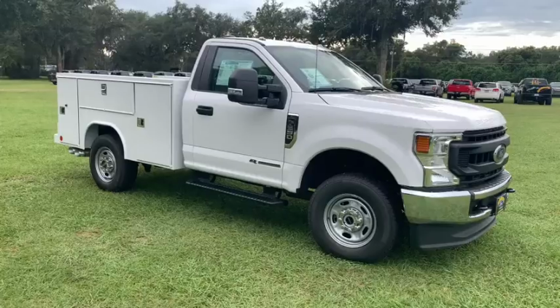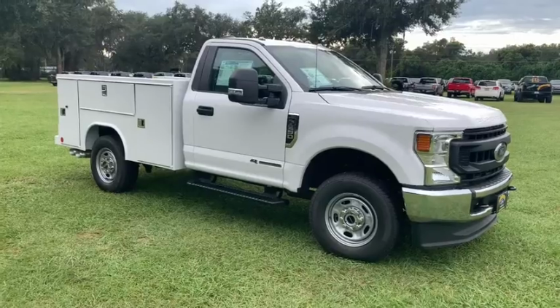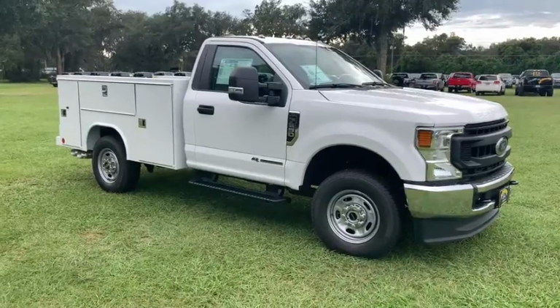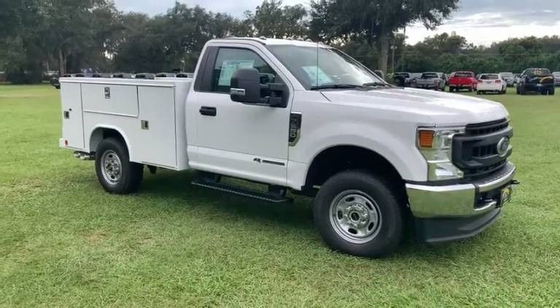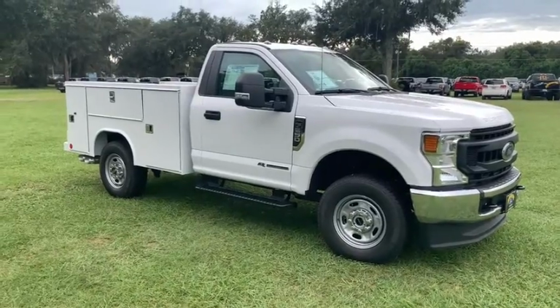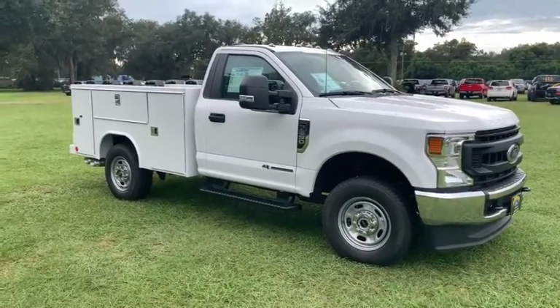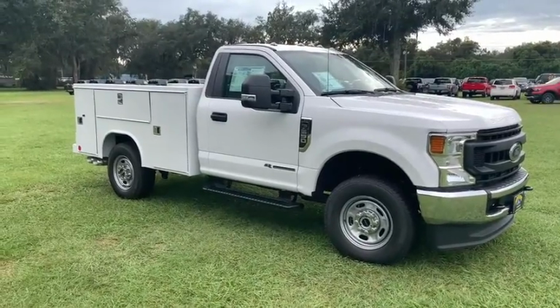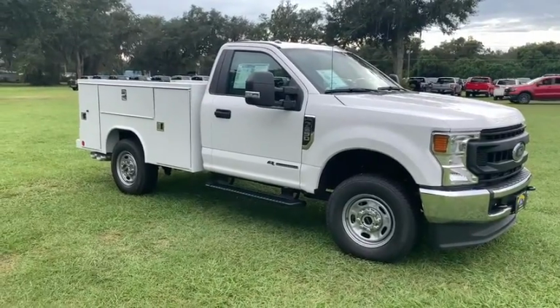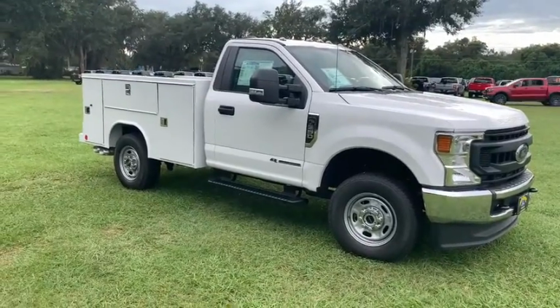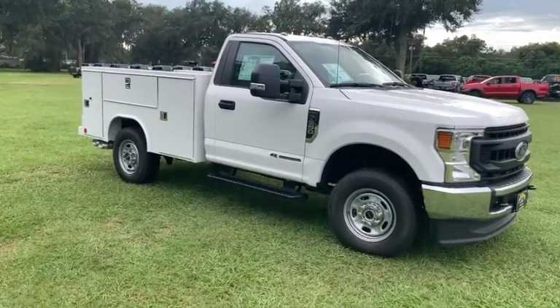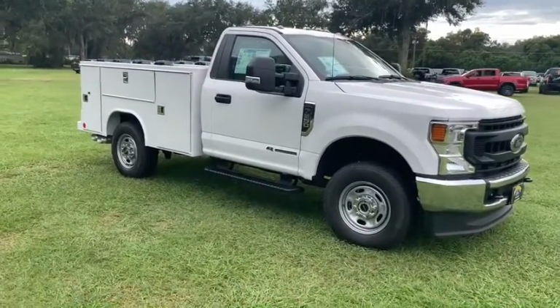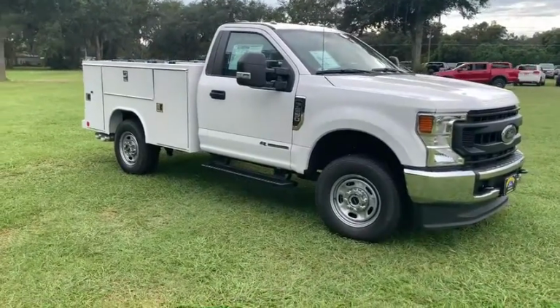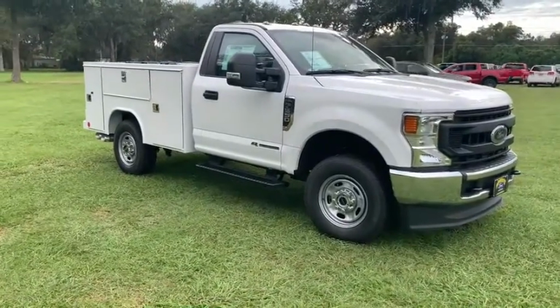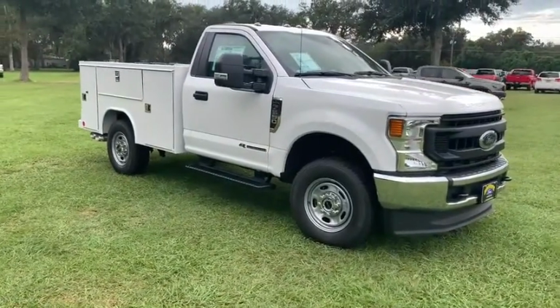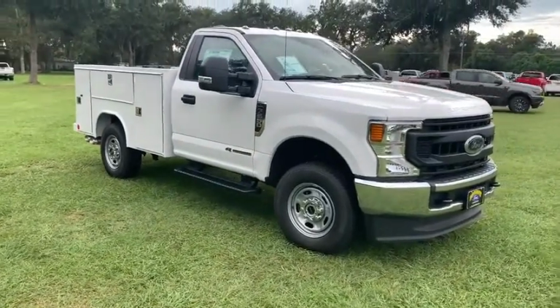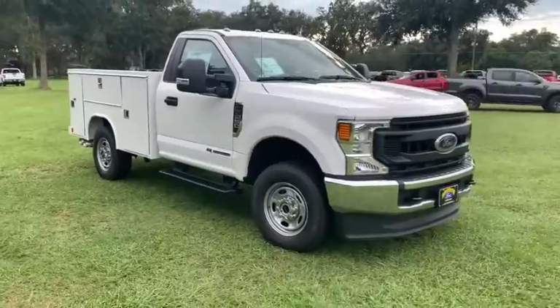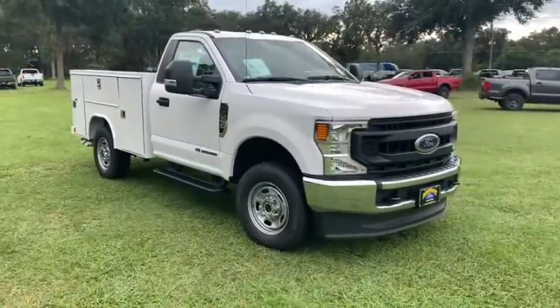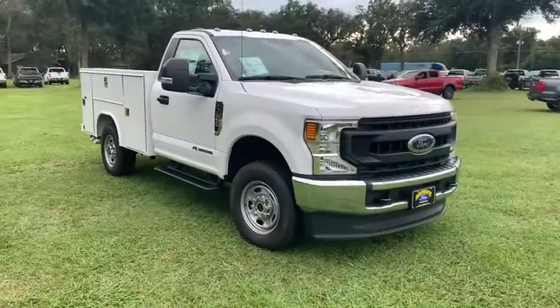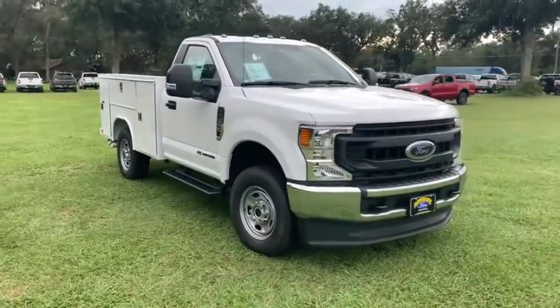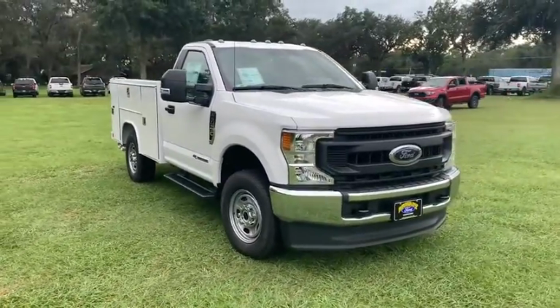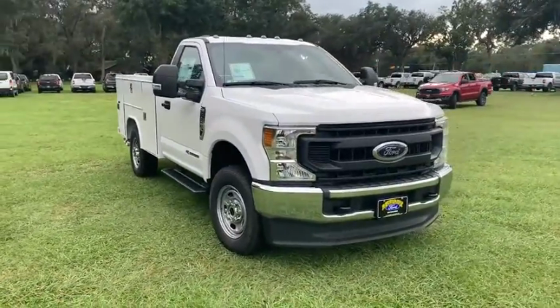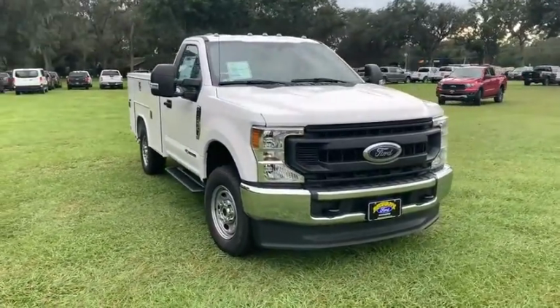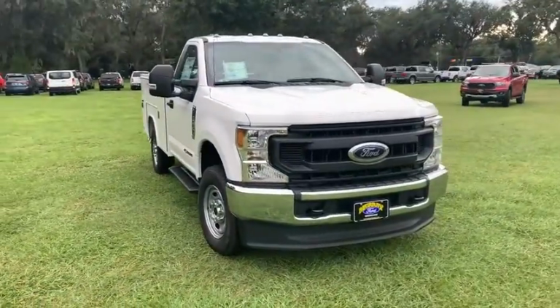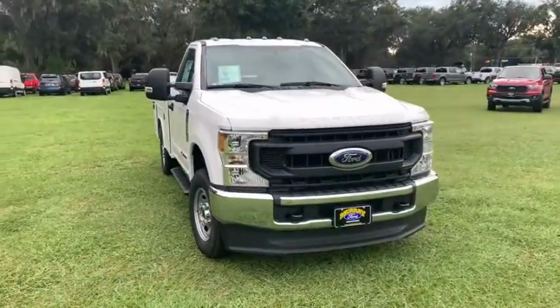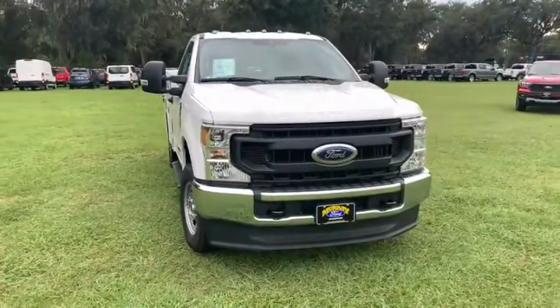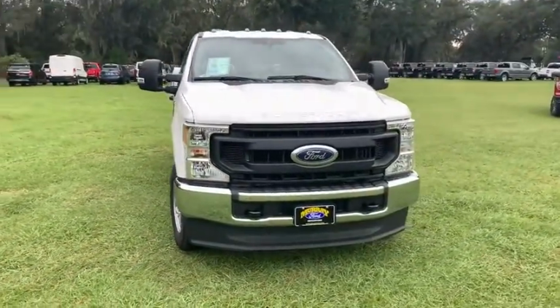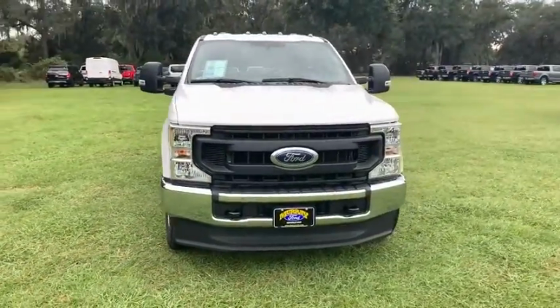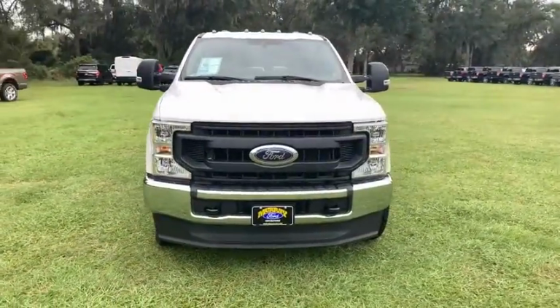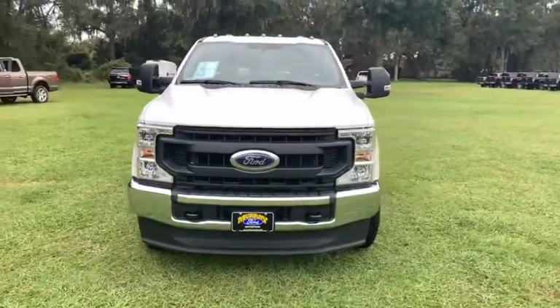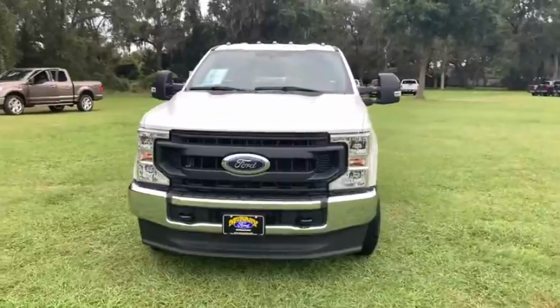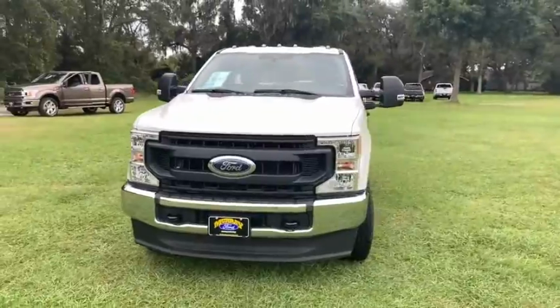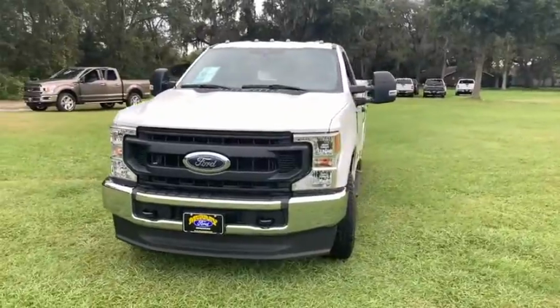Introducing the 2020 Ford Super Duty. With less than 5,000 miles on the odometer, this vehicle stands out from the rest. If you're going to do it, do it right.